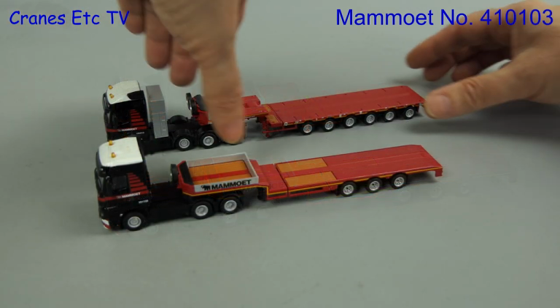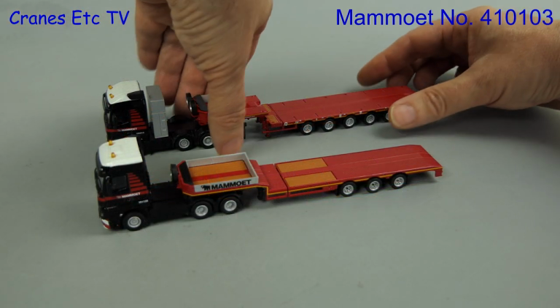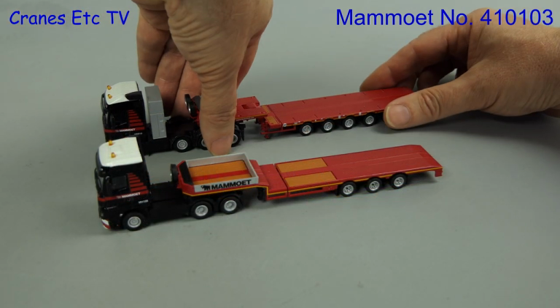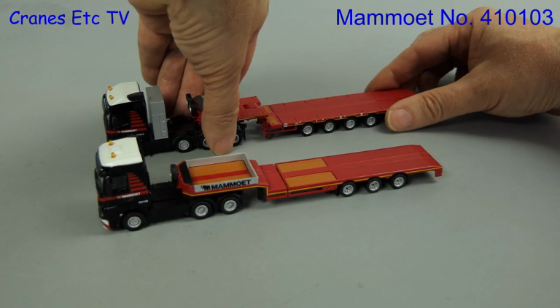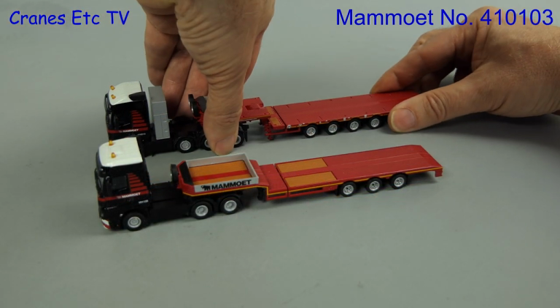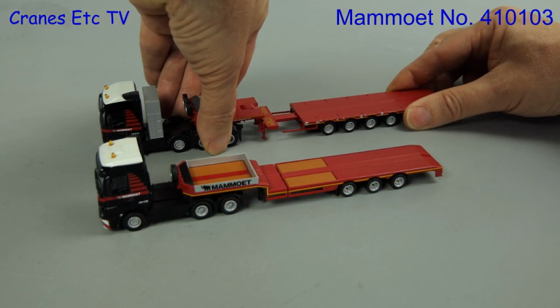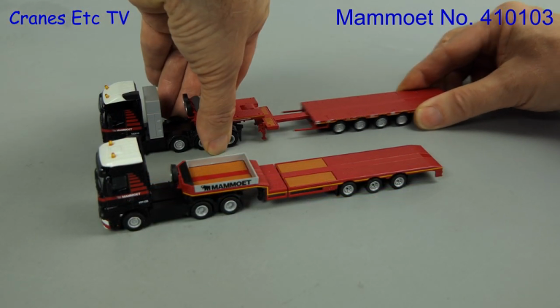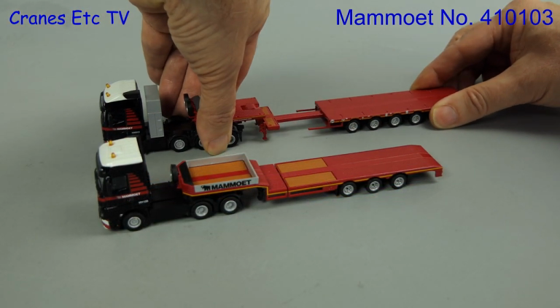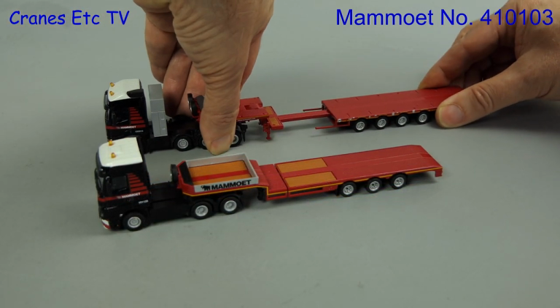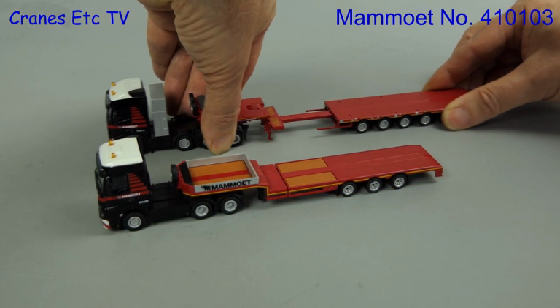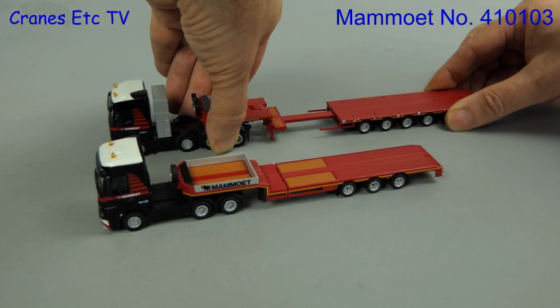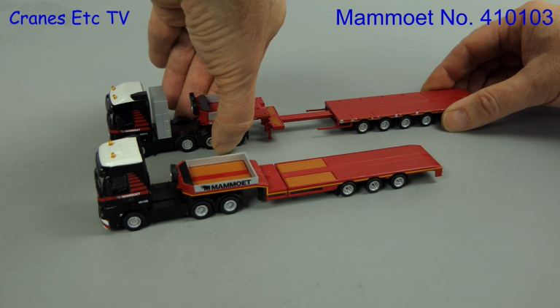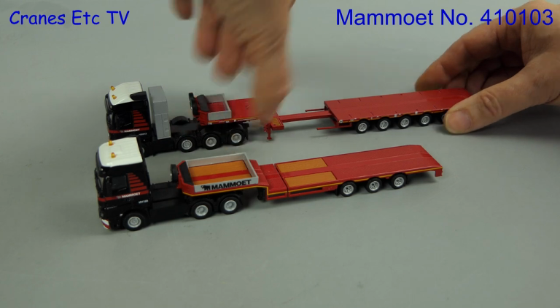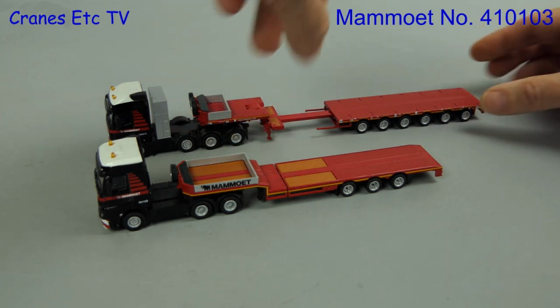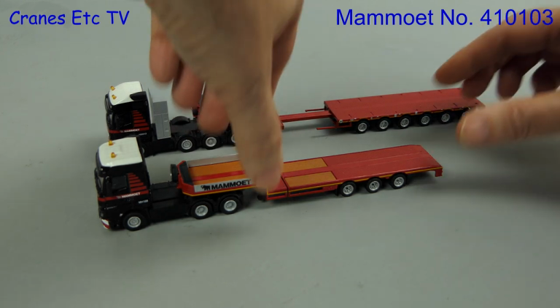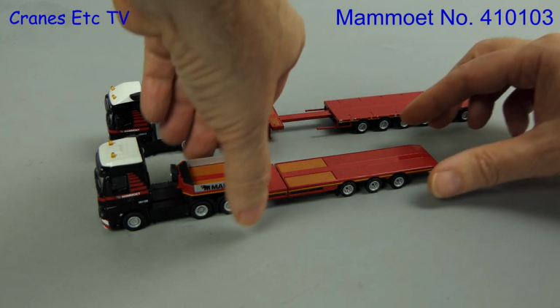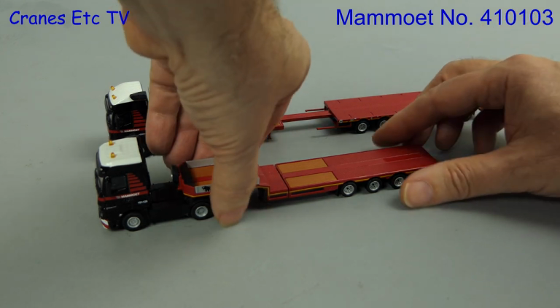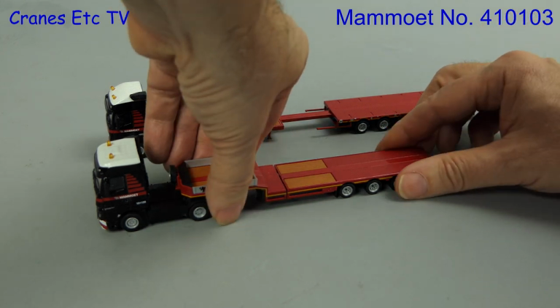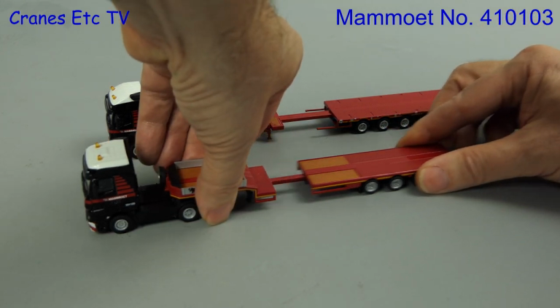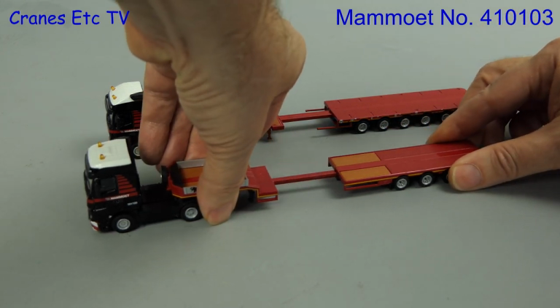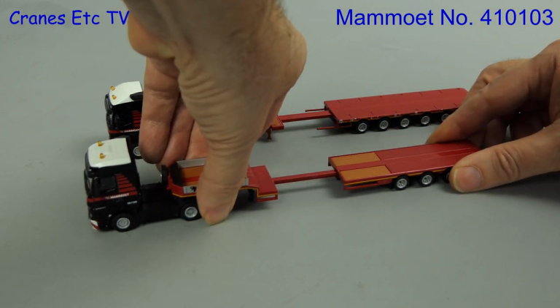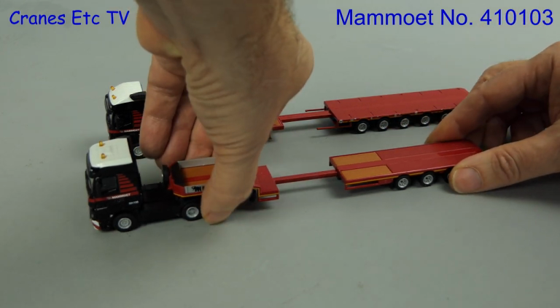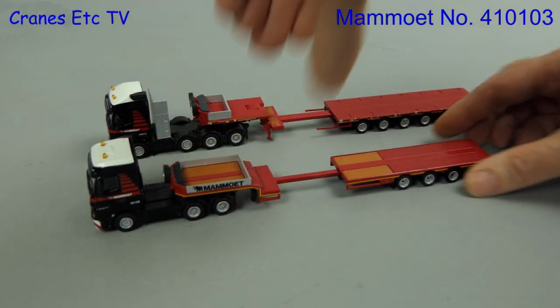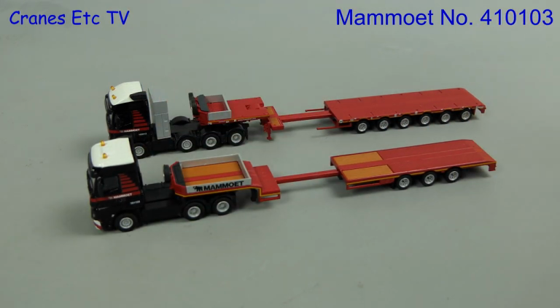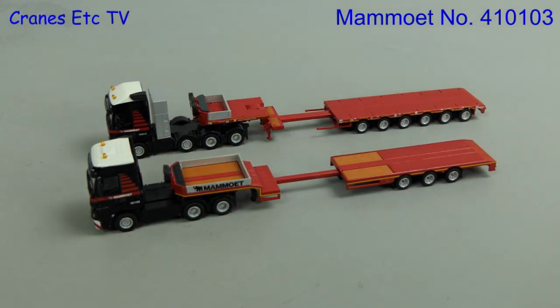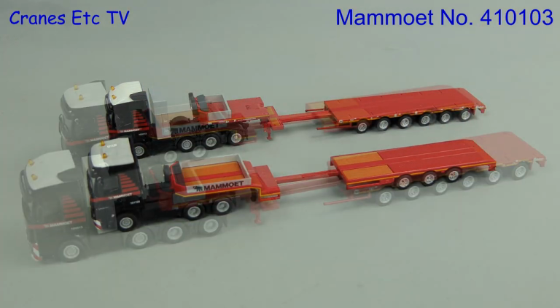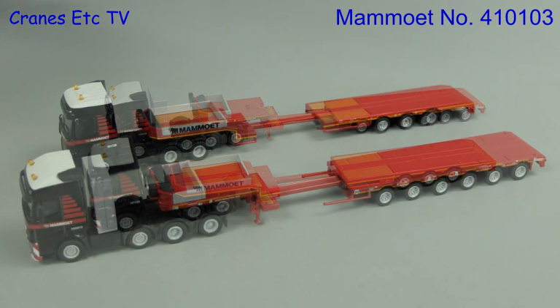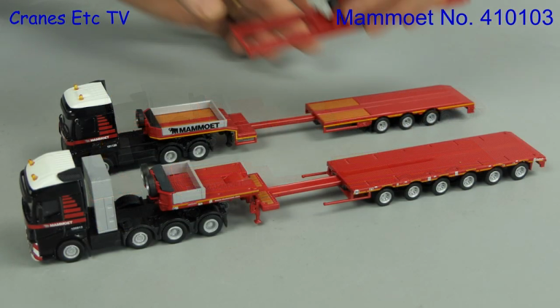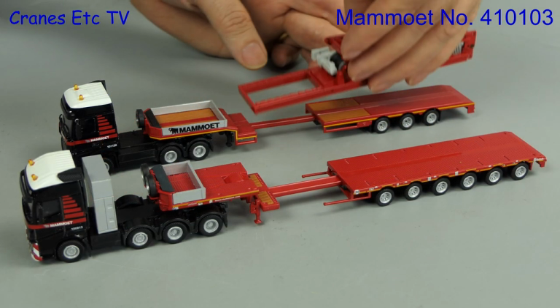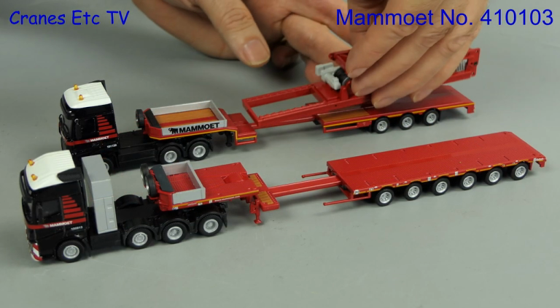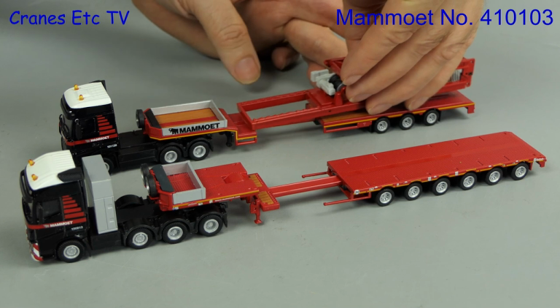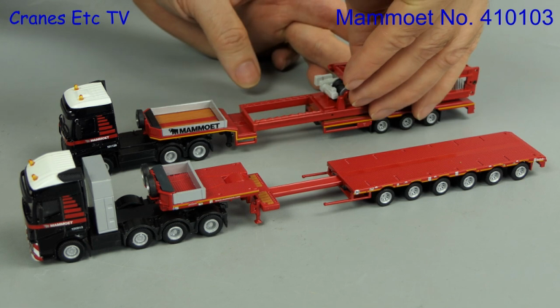One nice bit of functionality that both these trailers have is that they are extendable. And you can always put a load on them, such as tower crane parts.